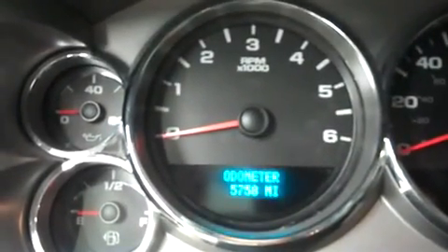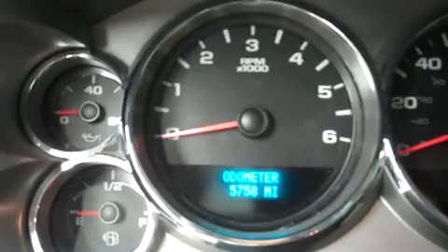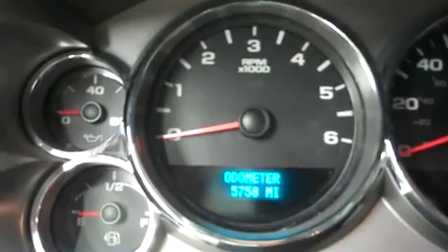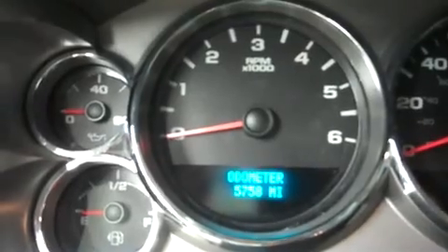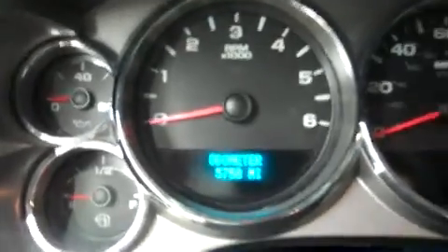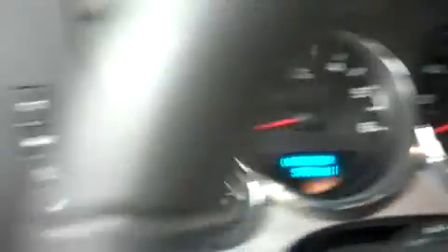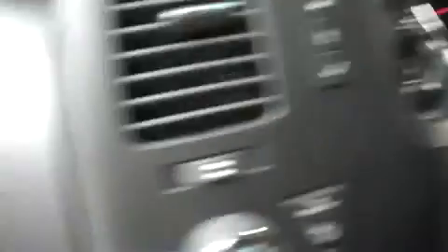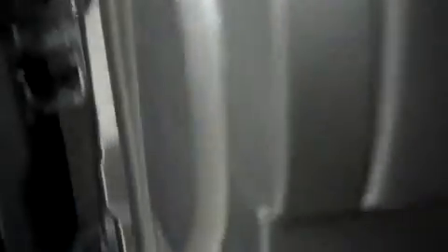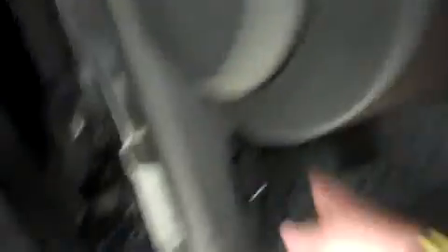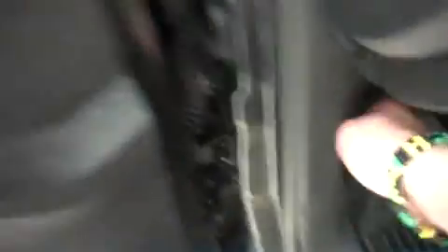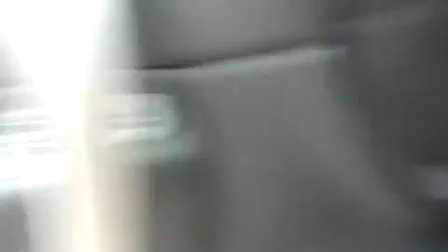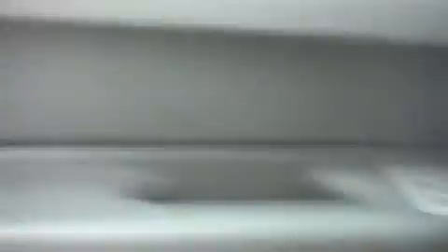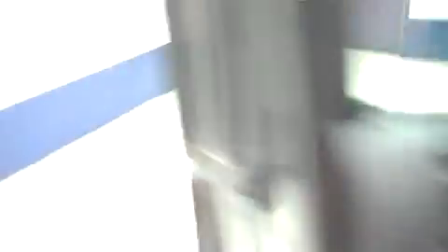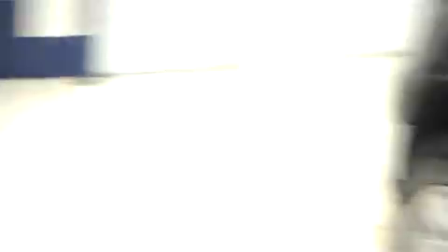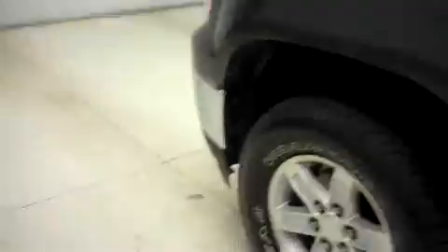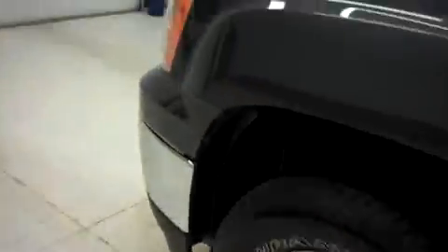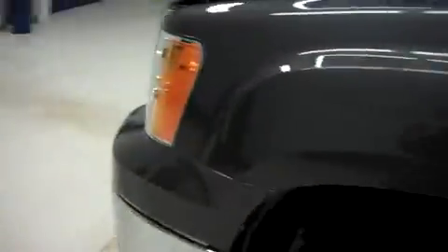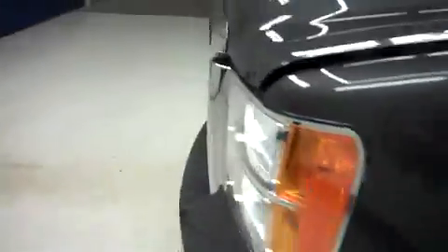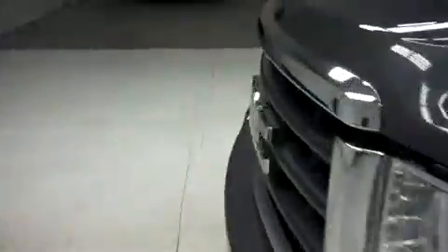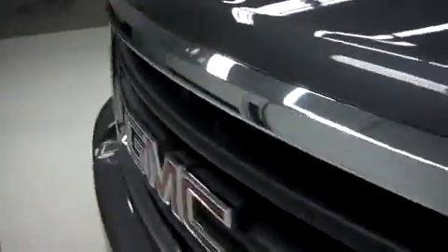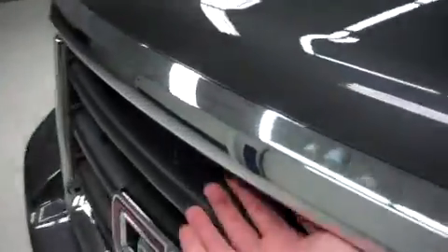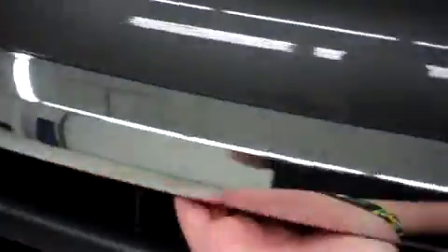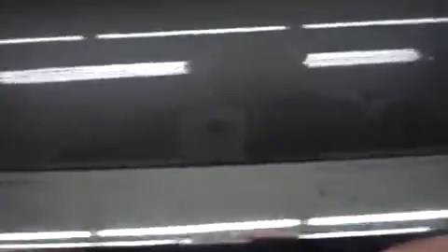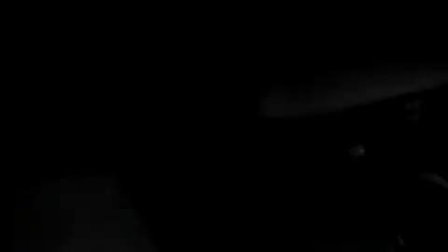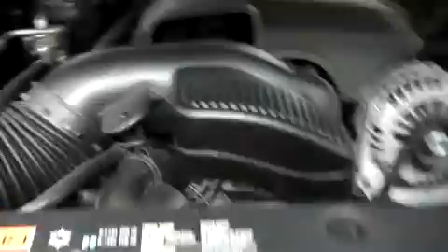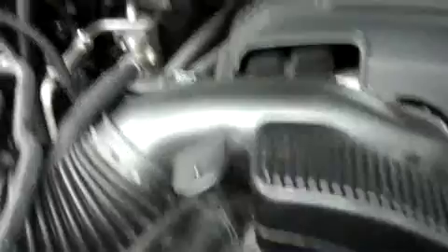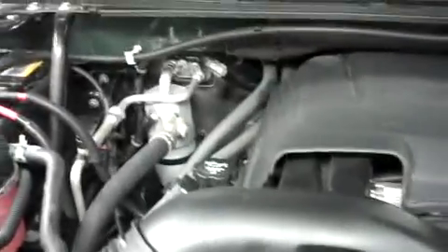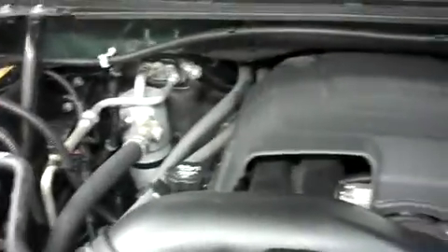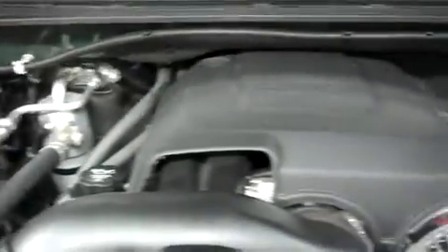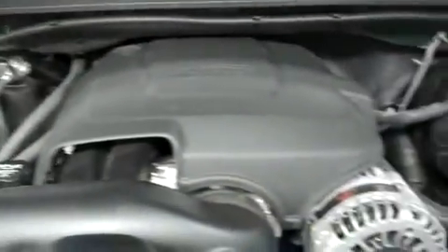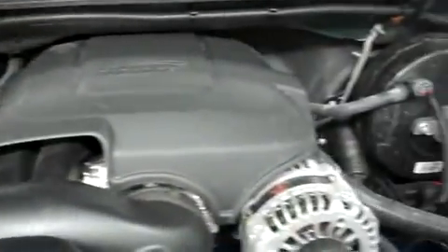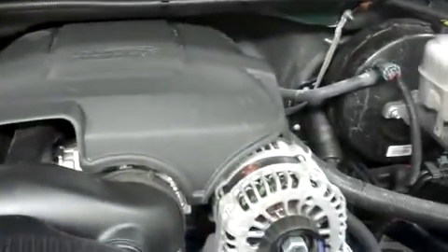The odometer shows actual miles of 5,758. Popping the hood, this is a 5.3 liter Vortec V8 motor.